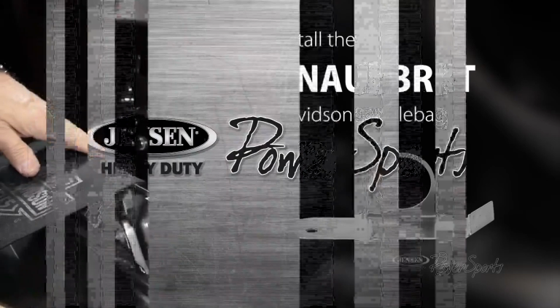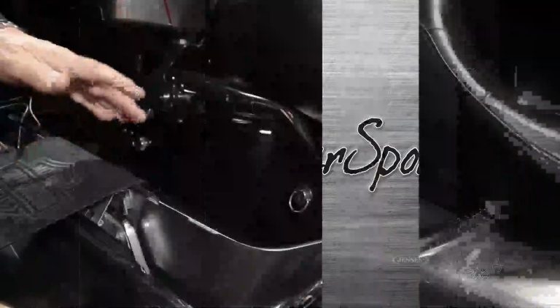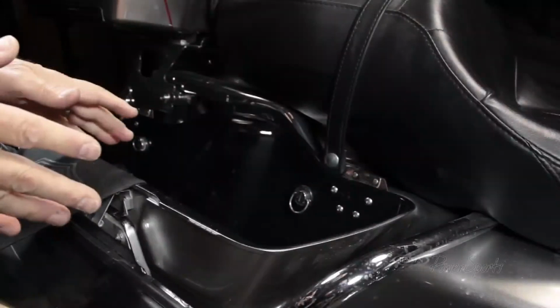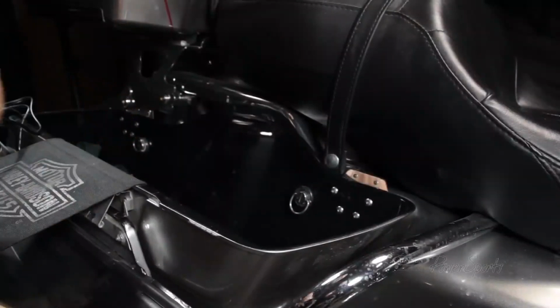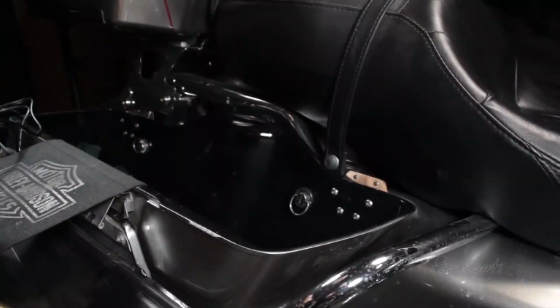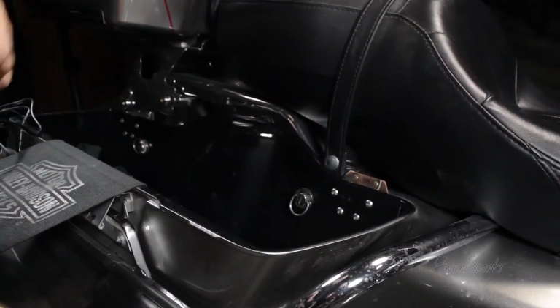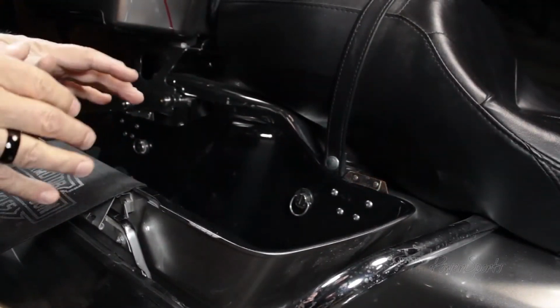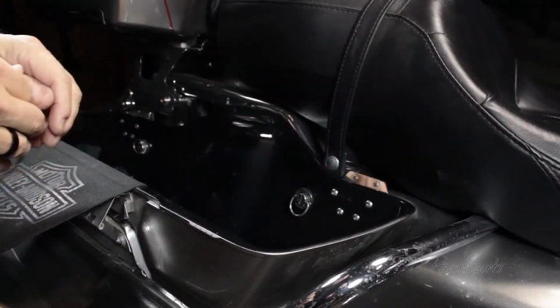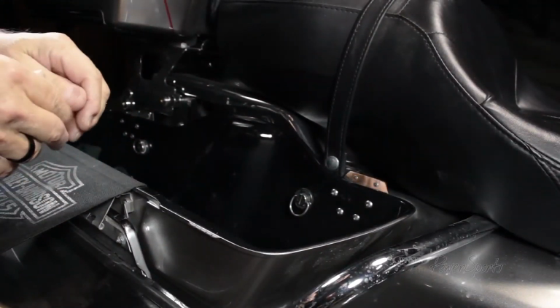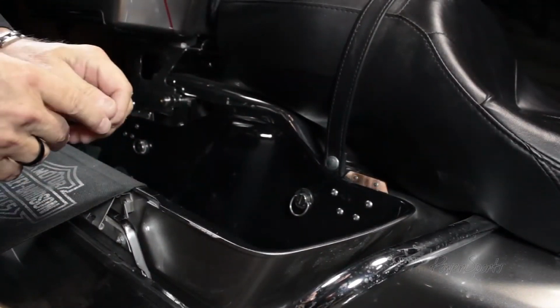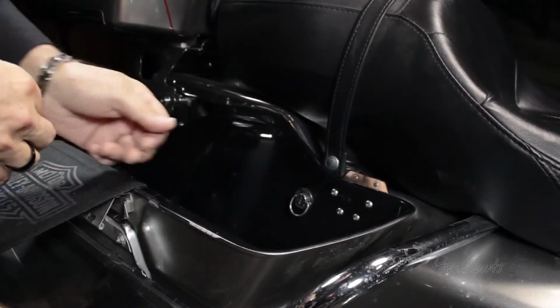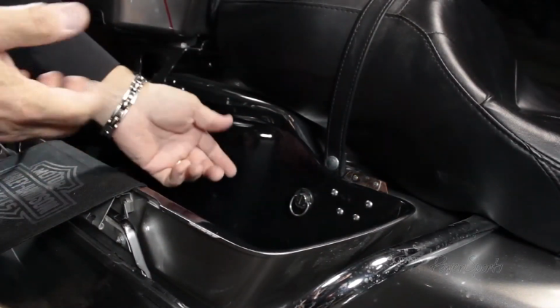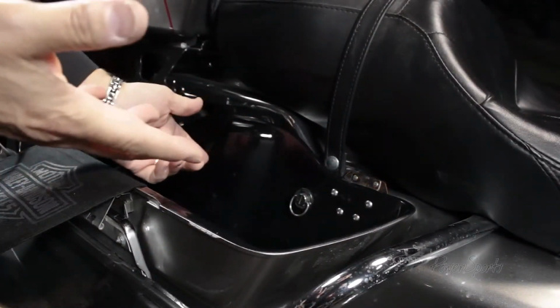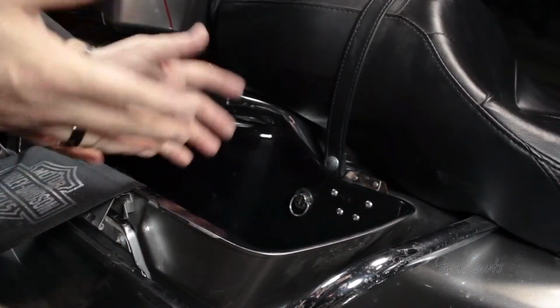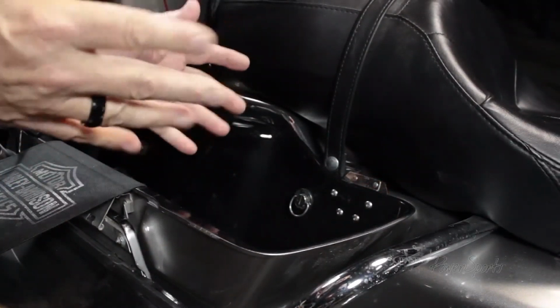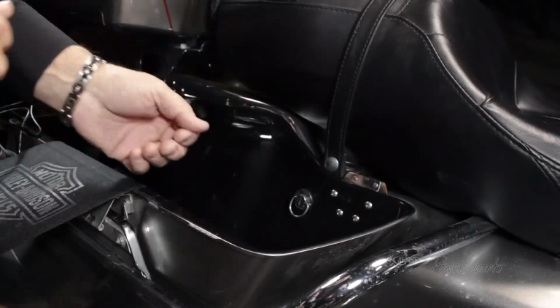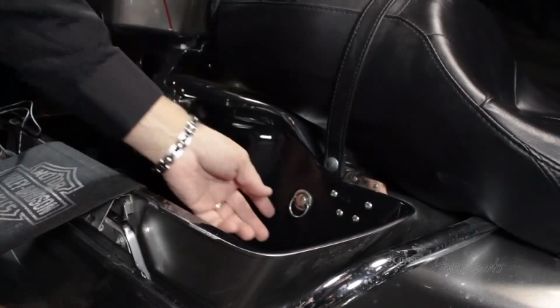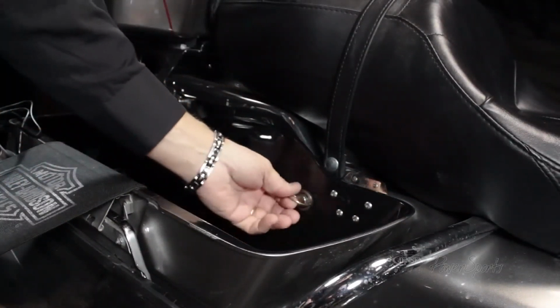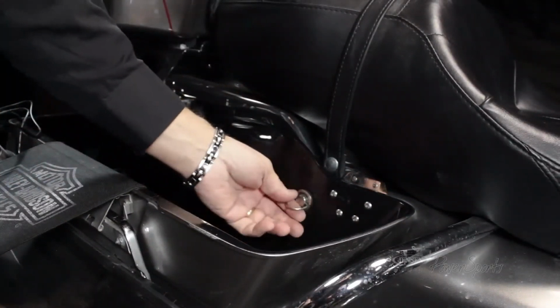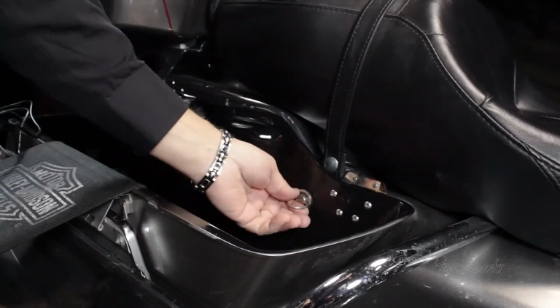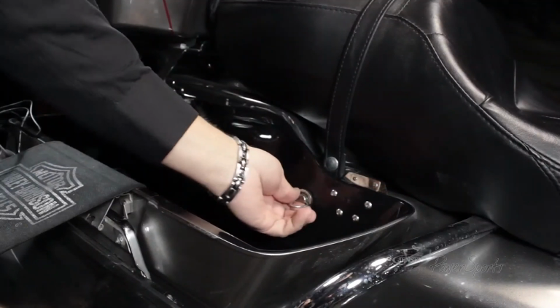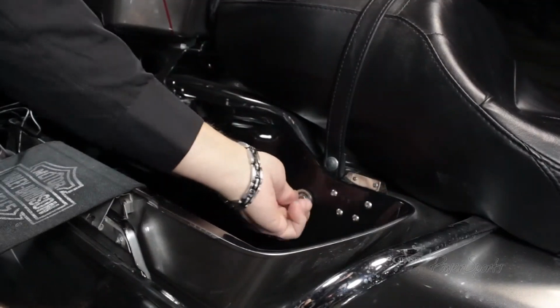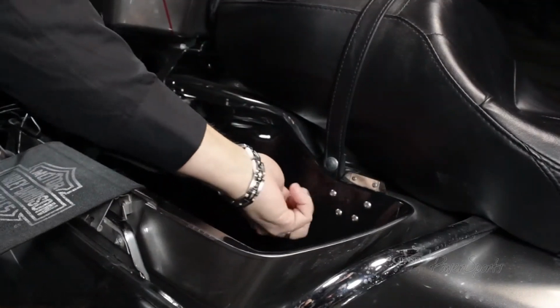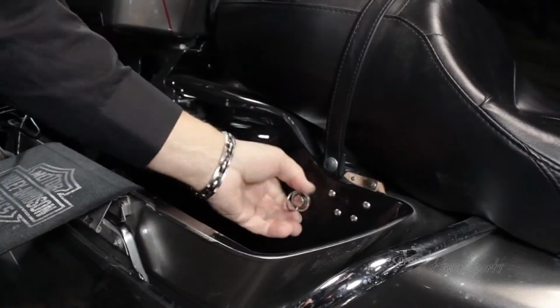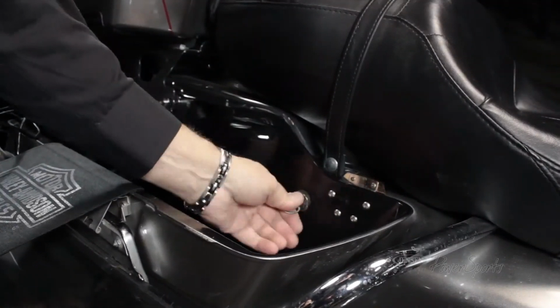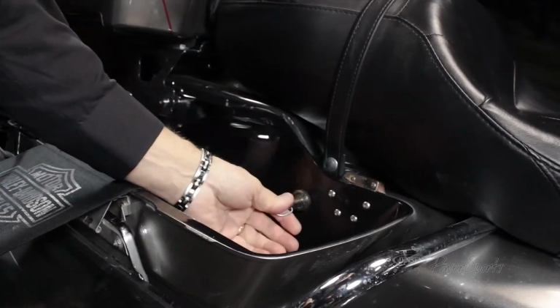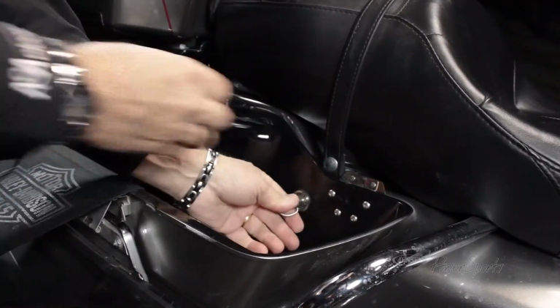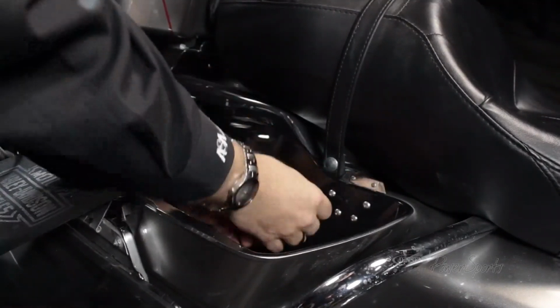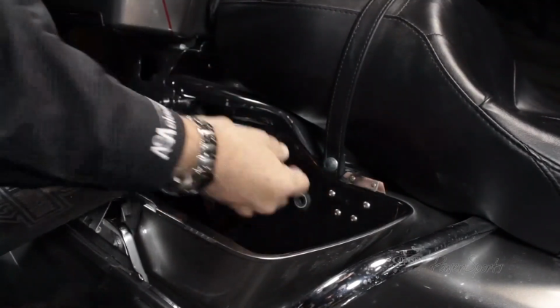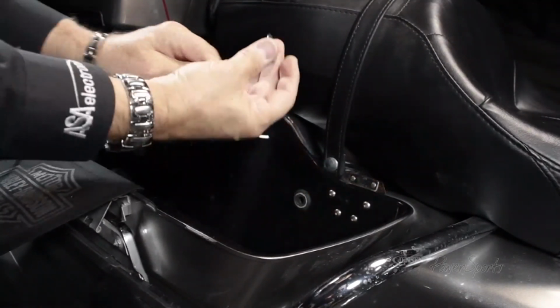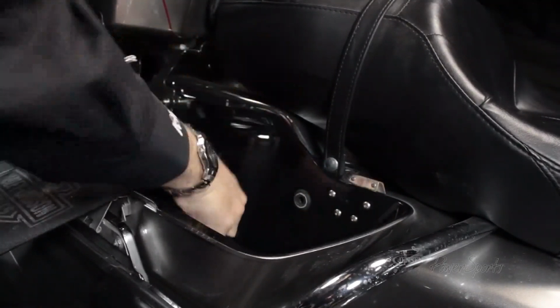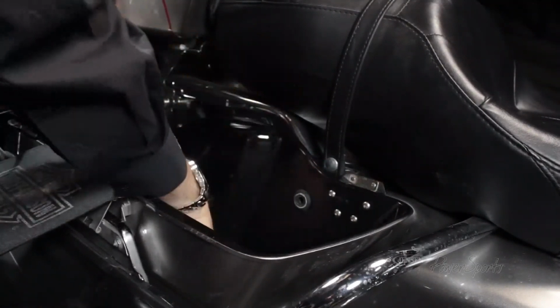This is just a nice, easy install — clean and easy to do, no drilling involved, which is the biggest thing. We'll just use your quick disconnect on your saddlebags. You pull that off there and take the washer off.